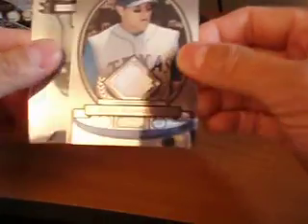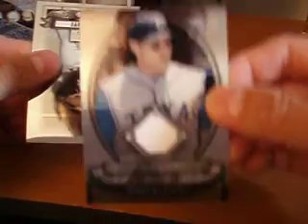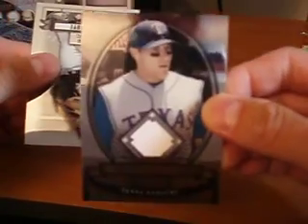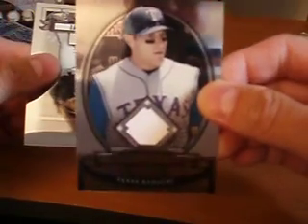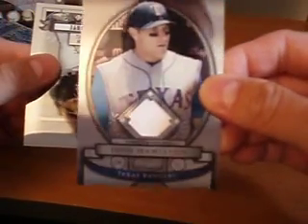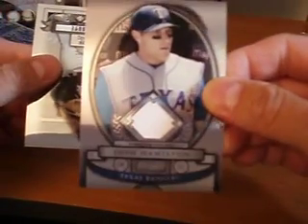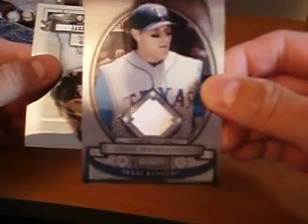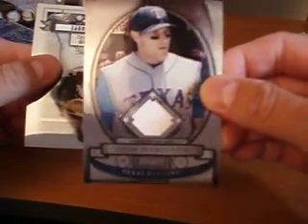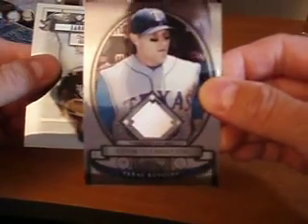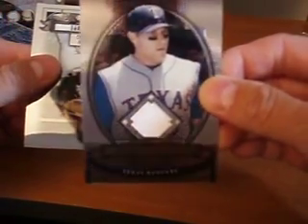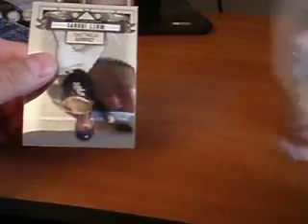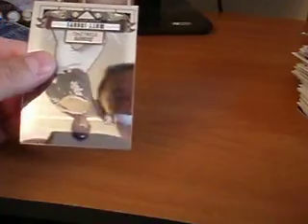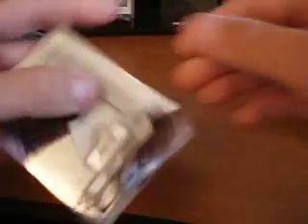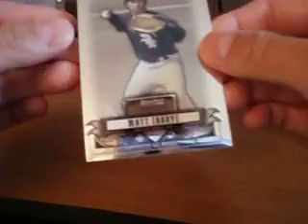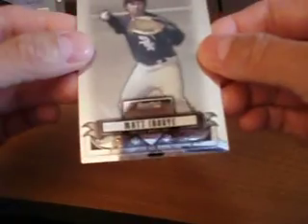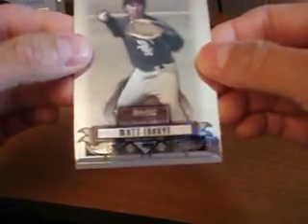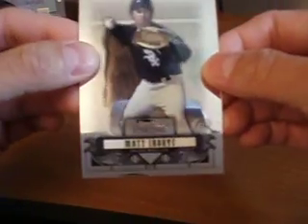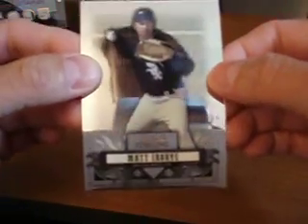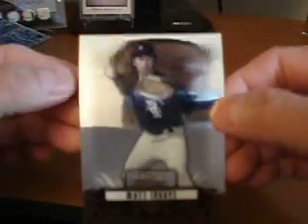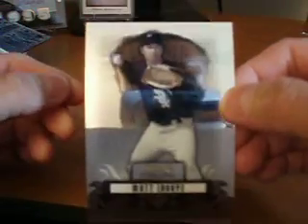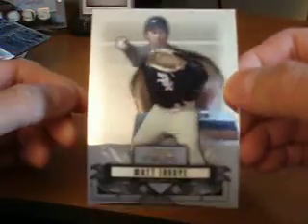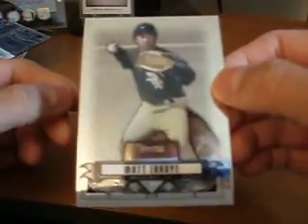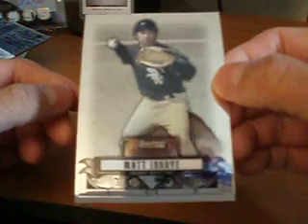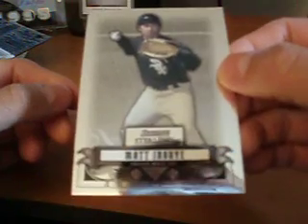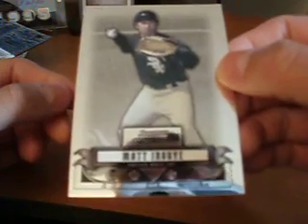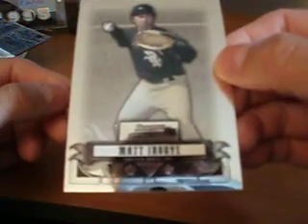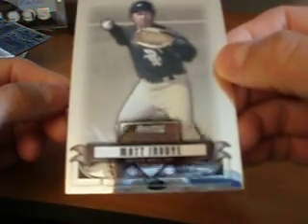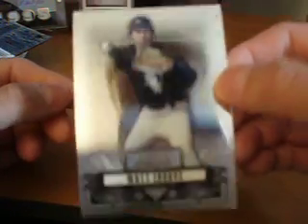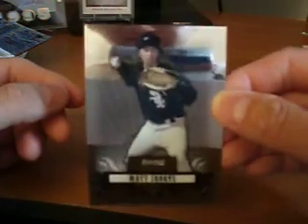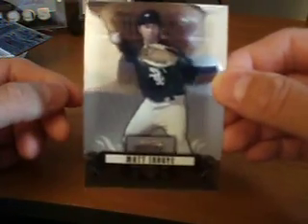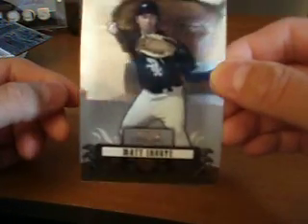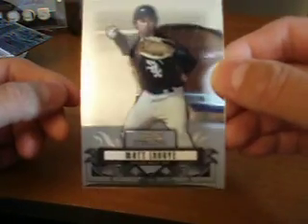And then we have a Josh Hamilton jersey card. And the last card is a Matt Inouye — my goodness, I can't pronounce his name — Inouye. Base.